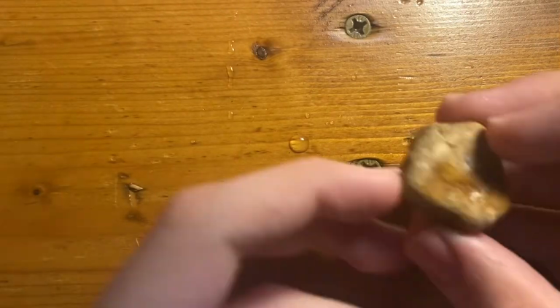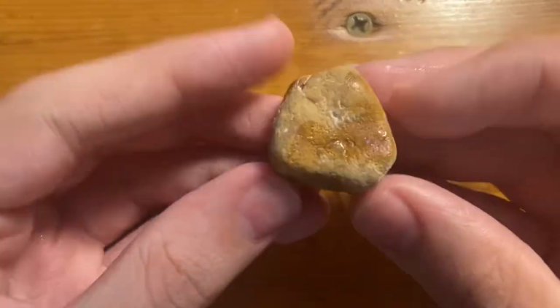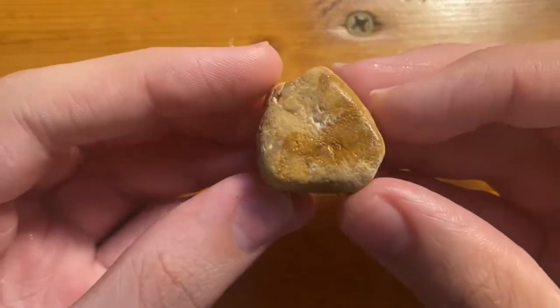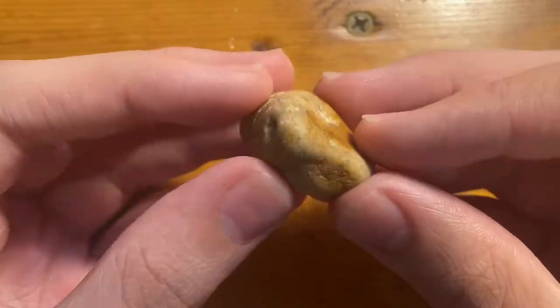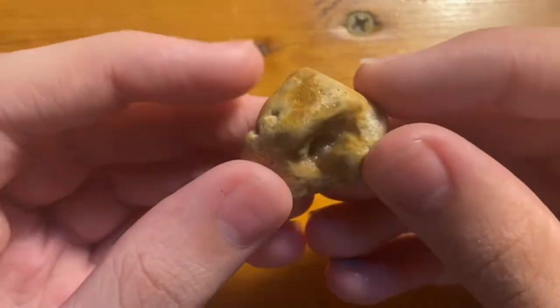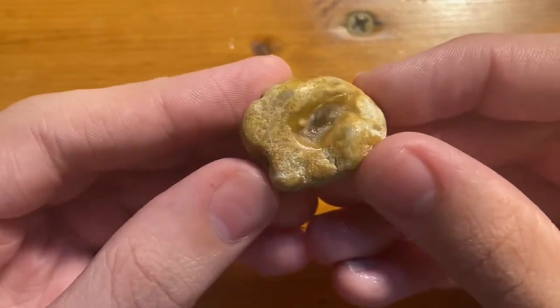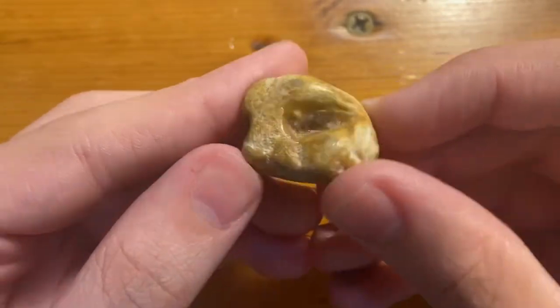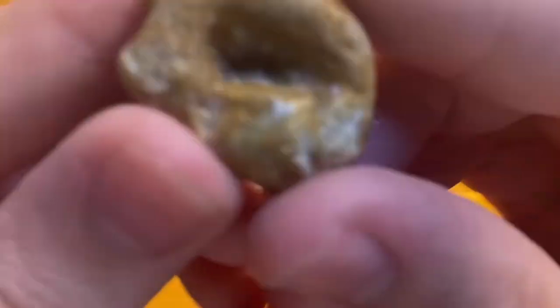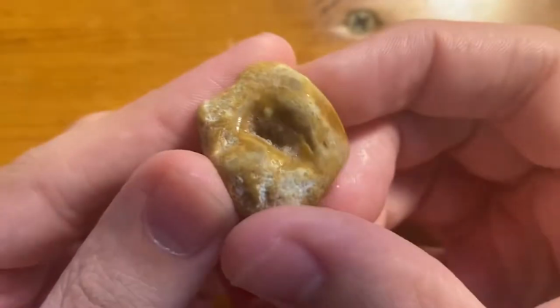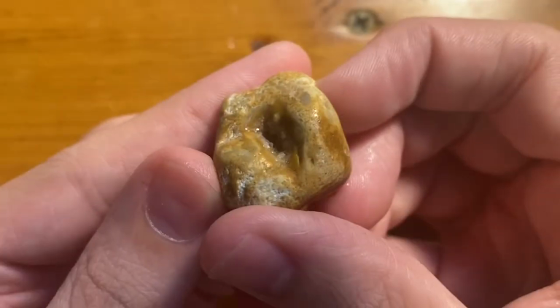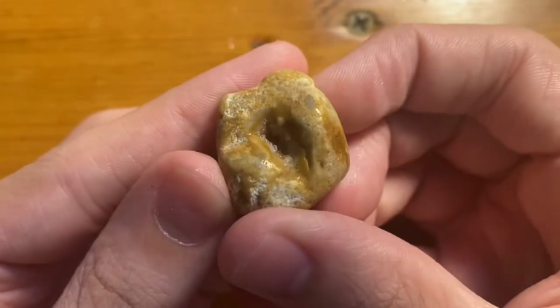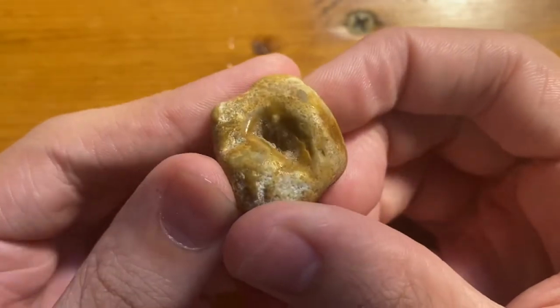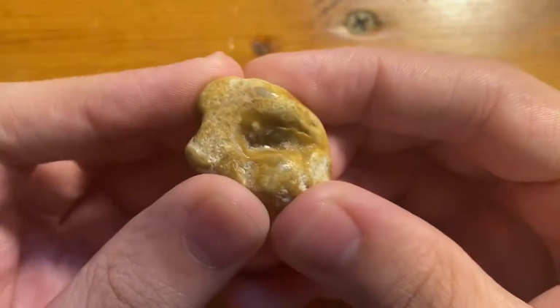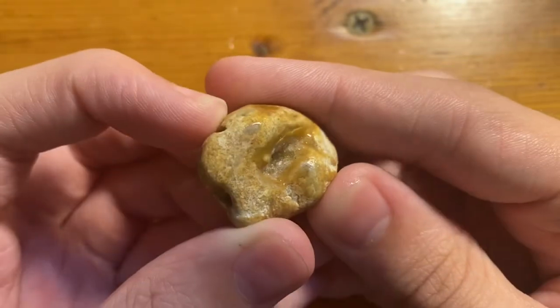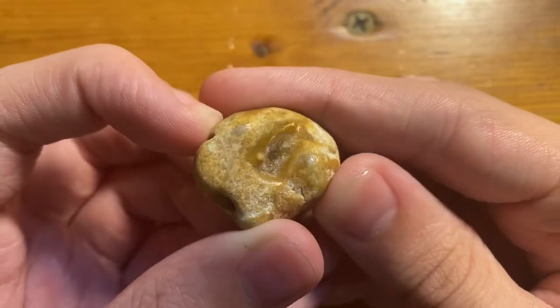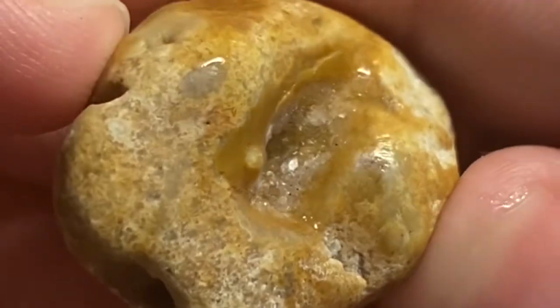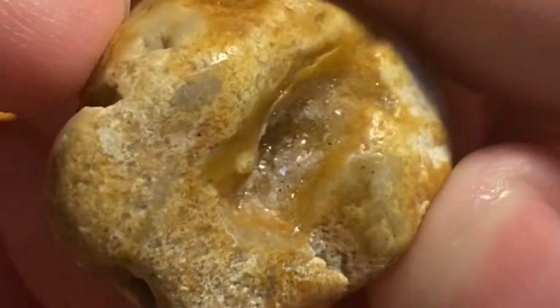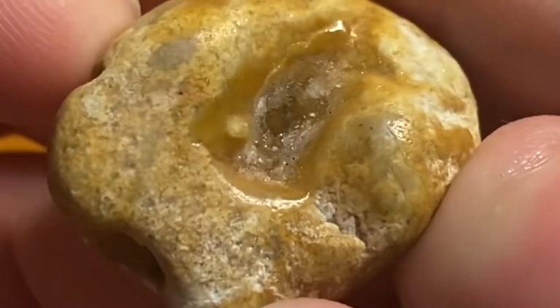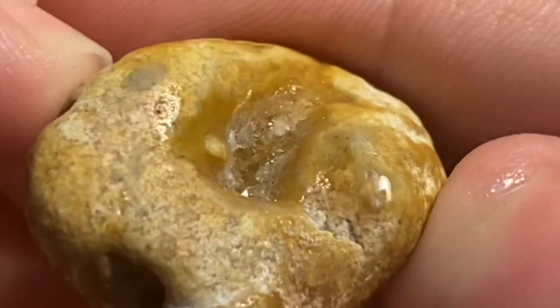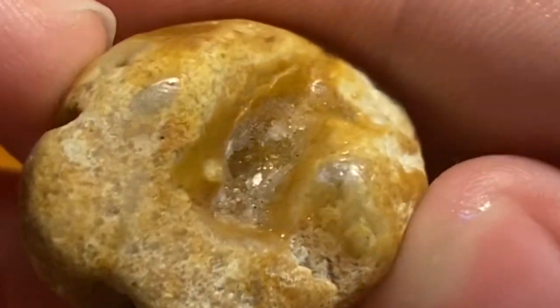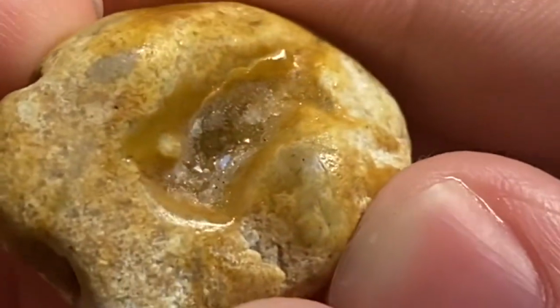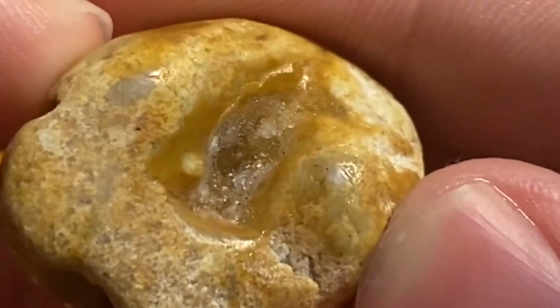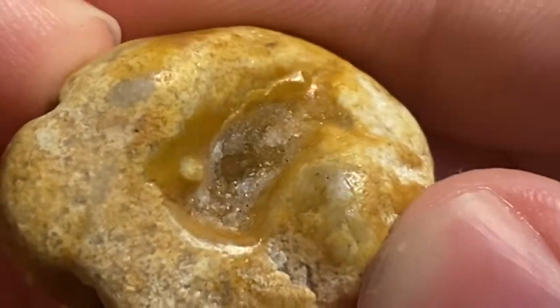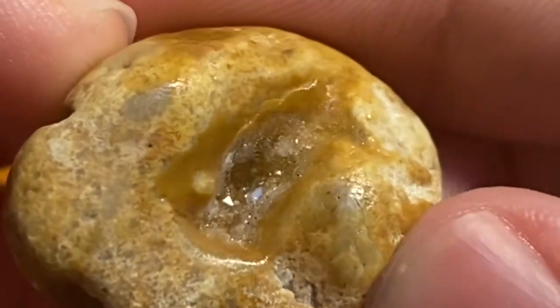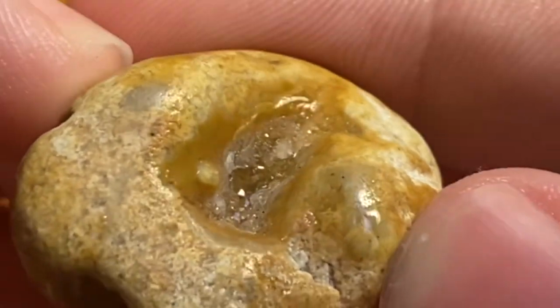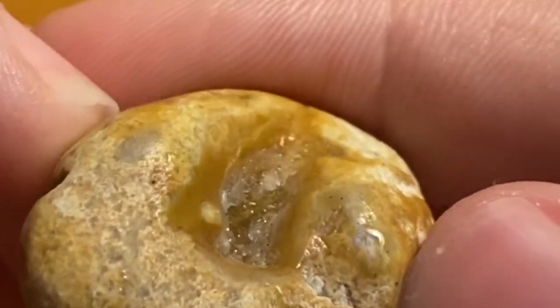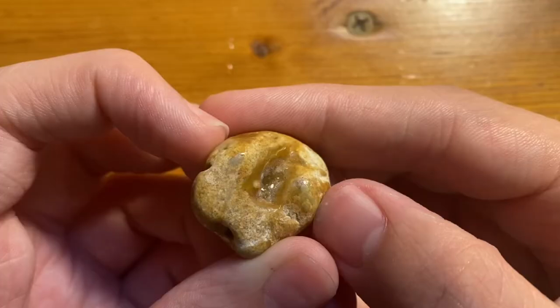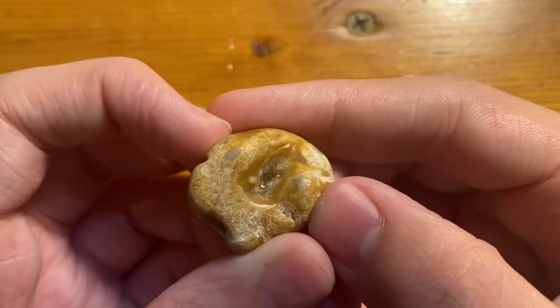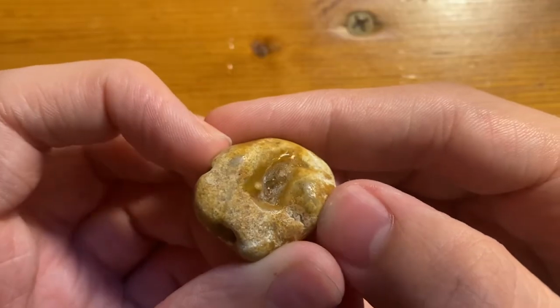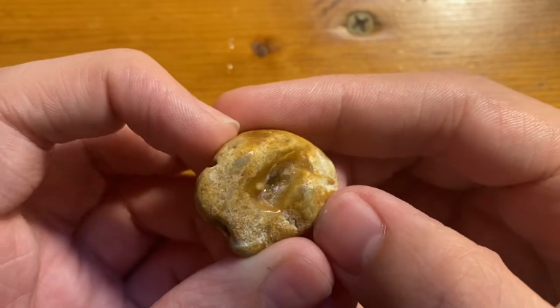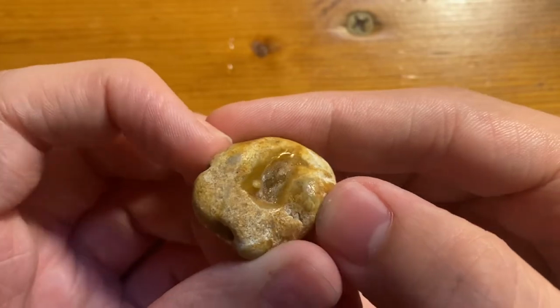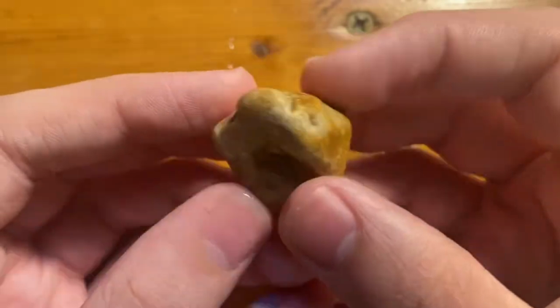And then here is a piece of sandstone or limestone with a little geode pocket — sparkly in there.